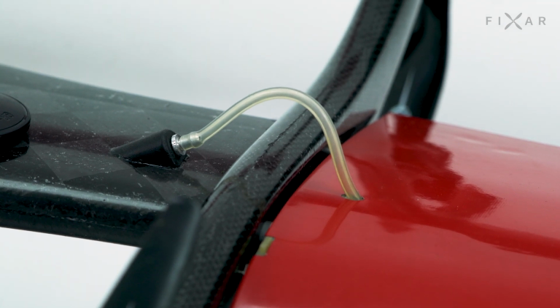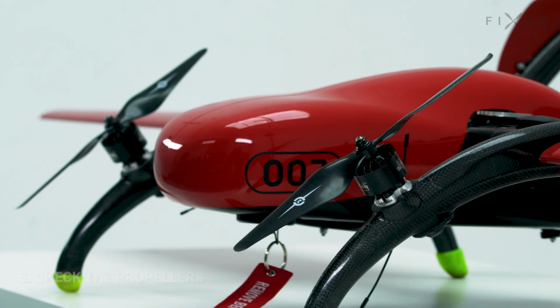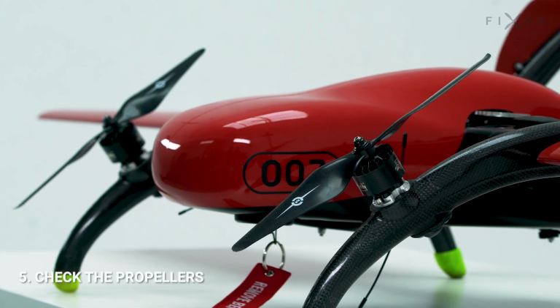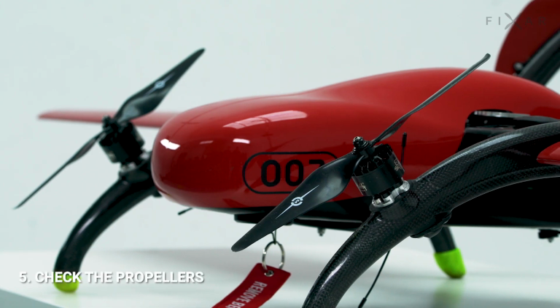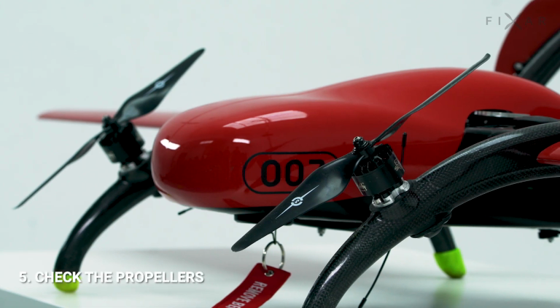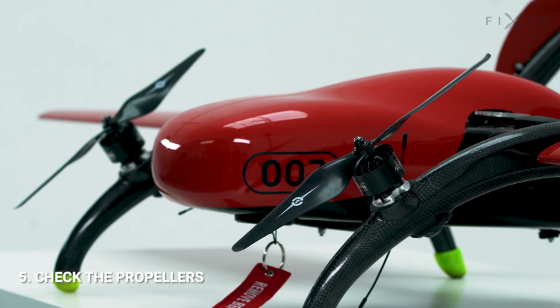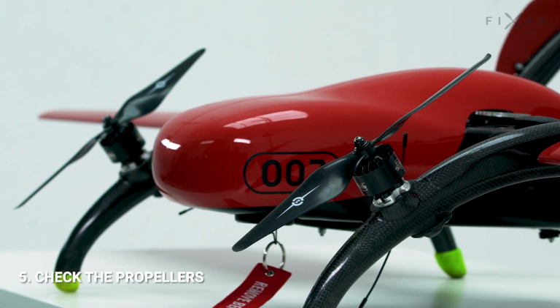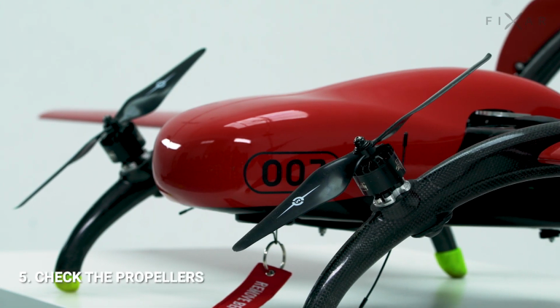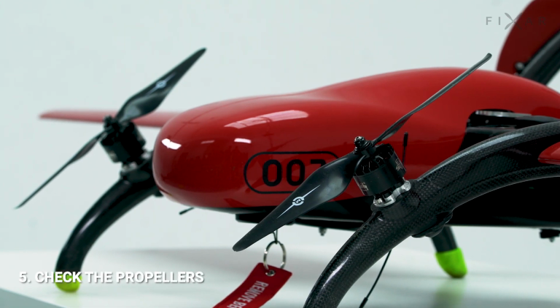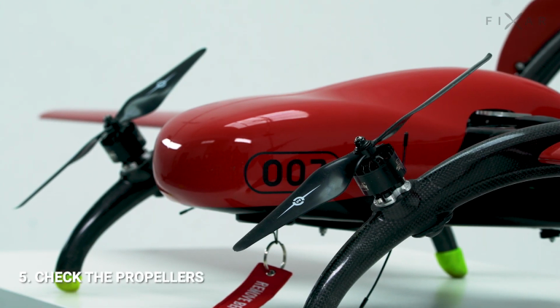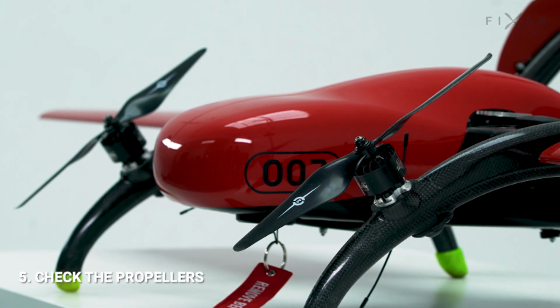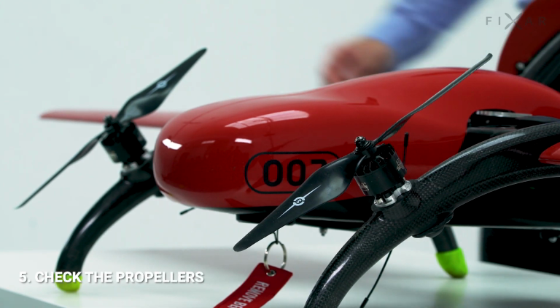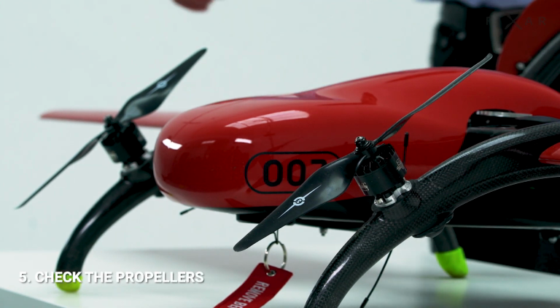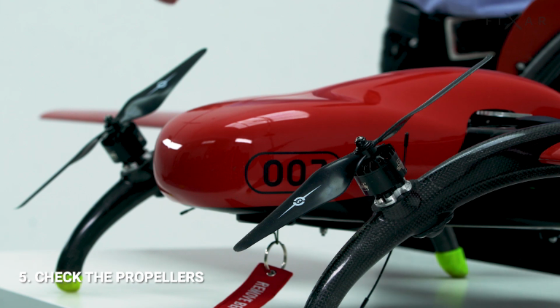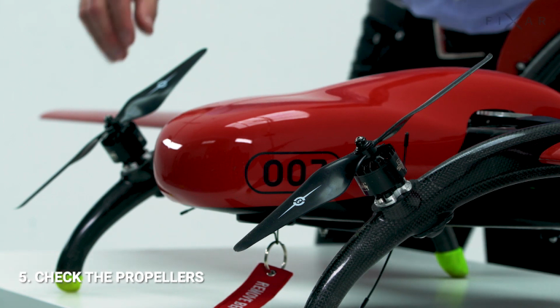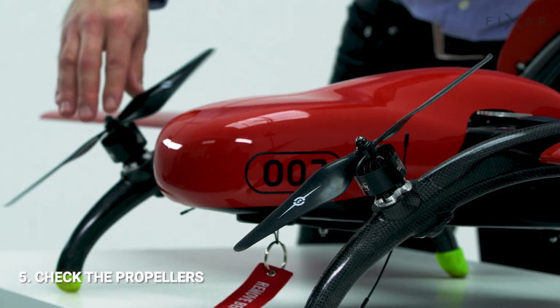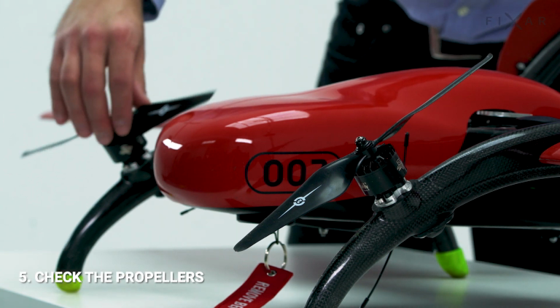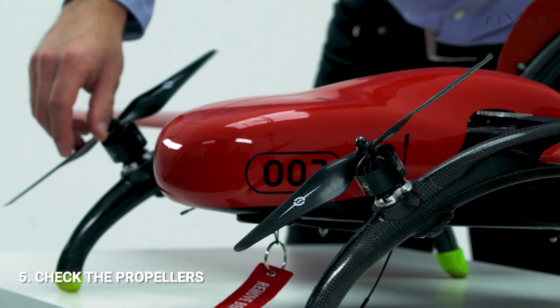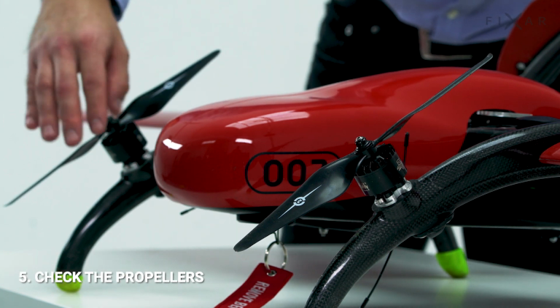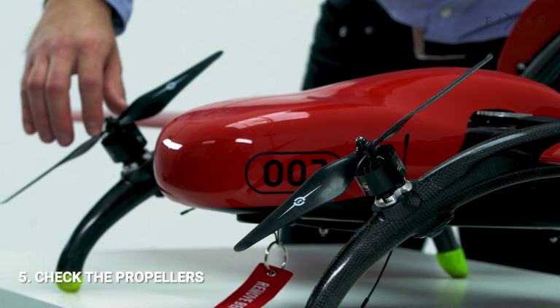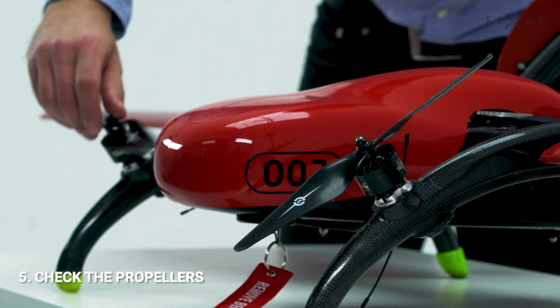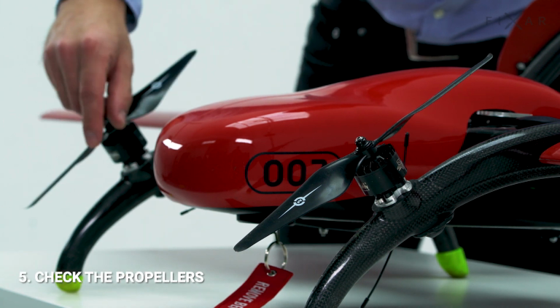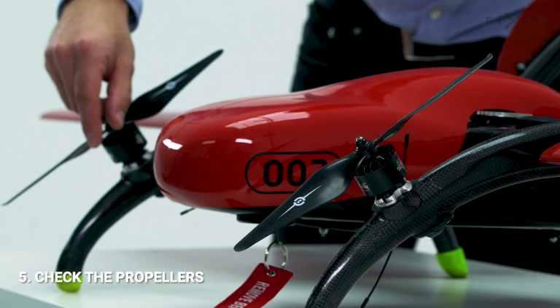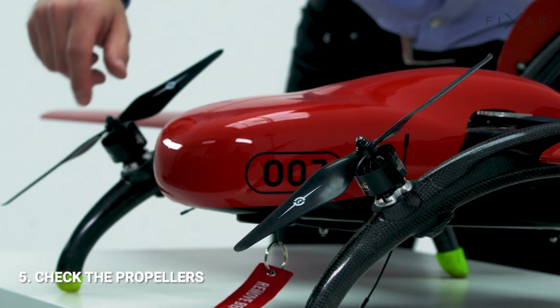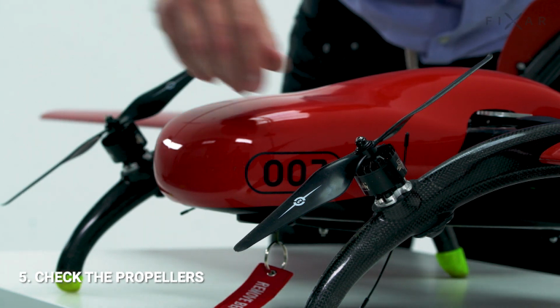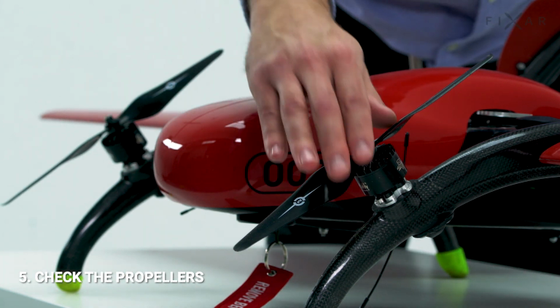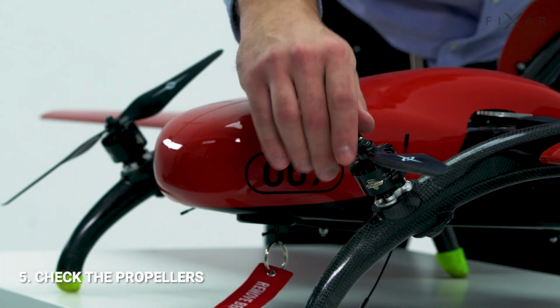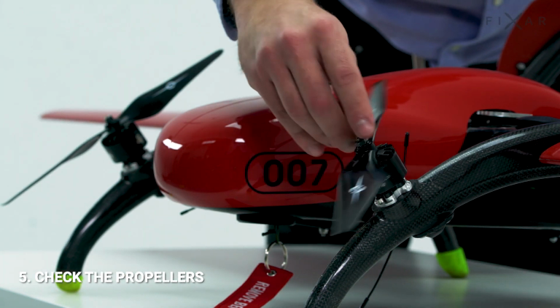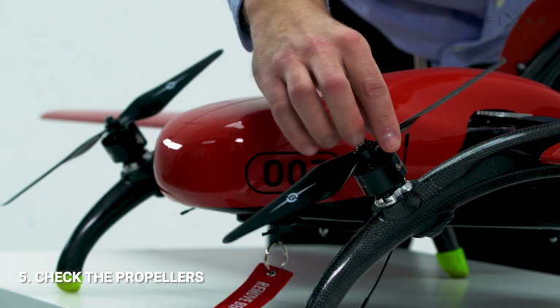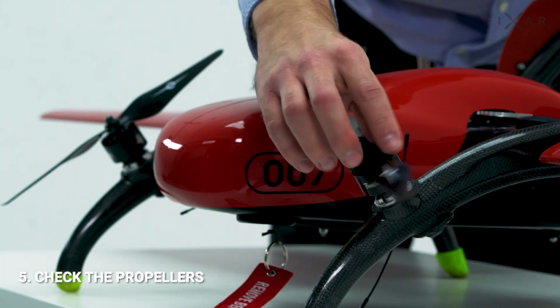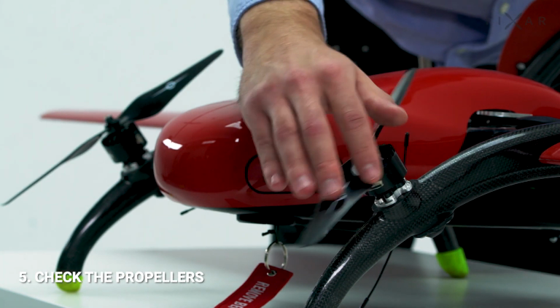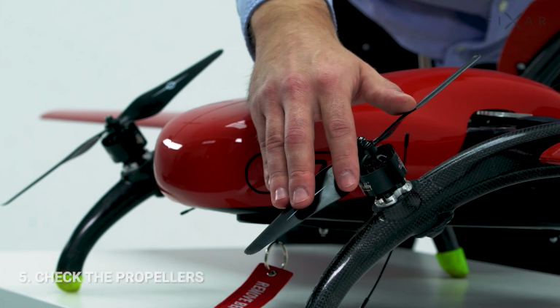Step 5: Check the integrity of the propellers. Turn the motors and make sure that nothing interferes with their movement.